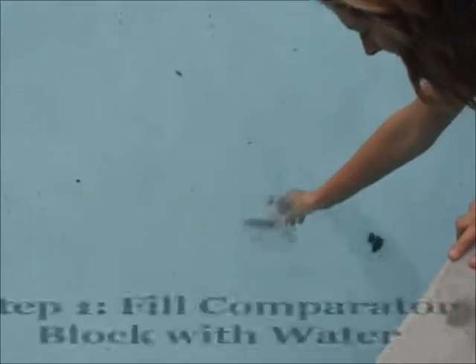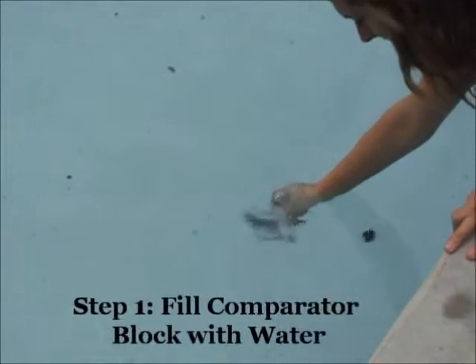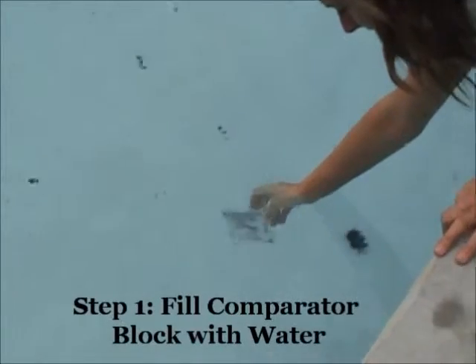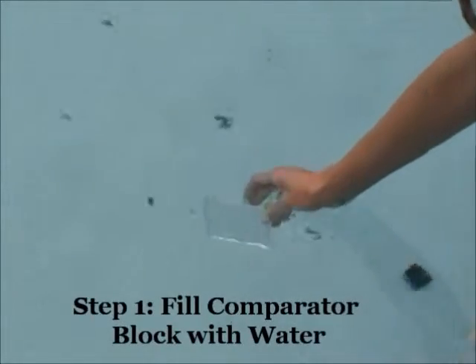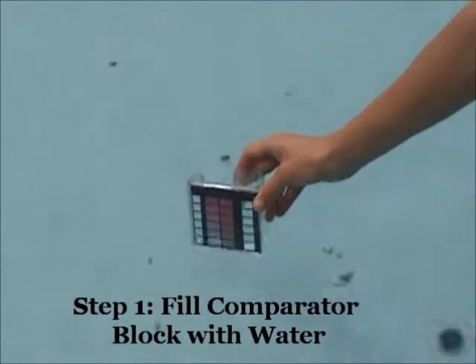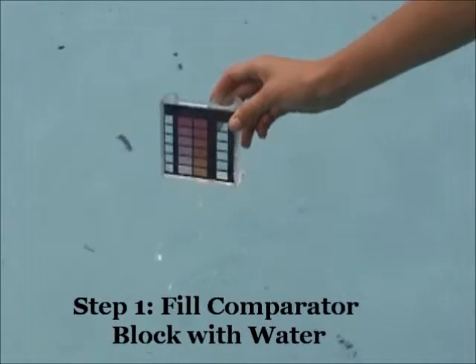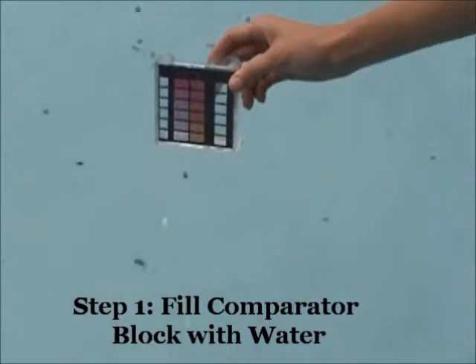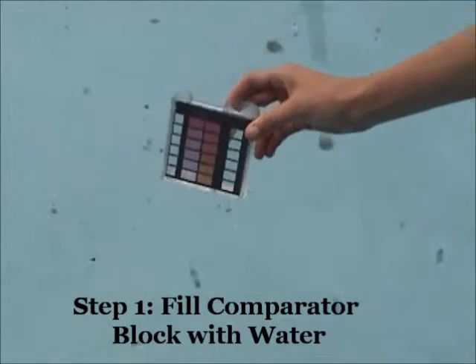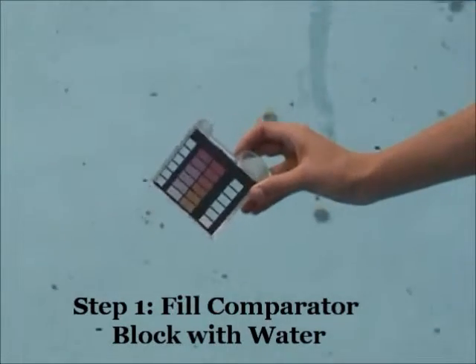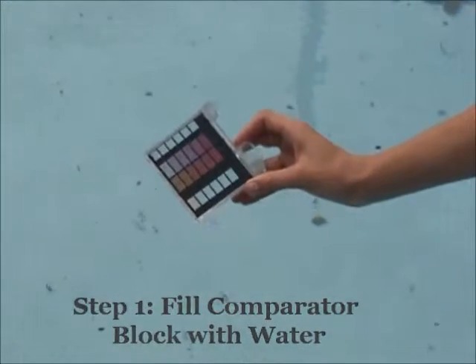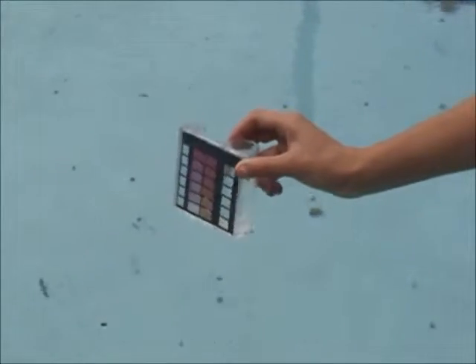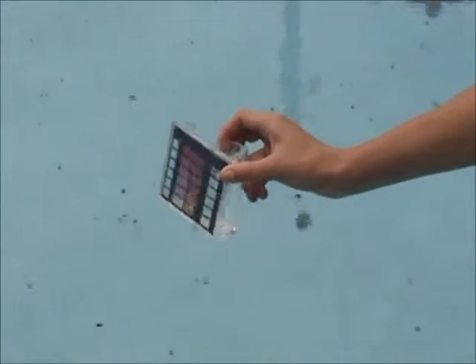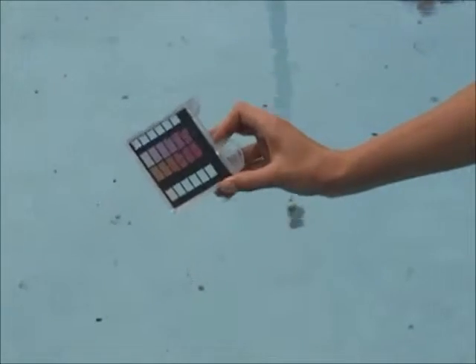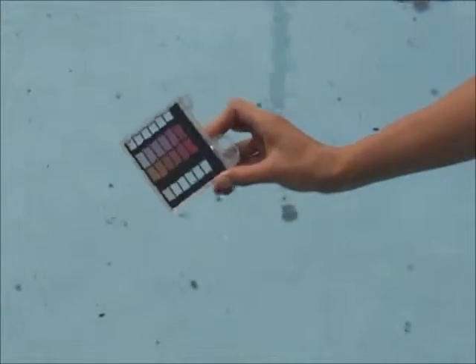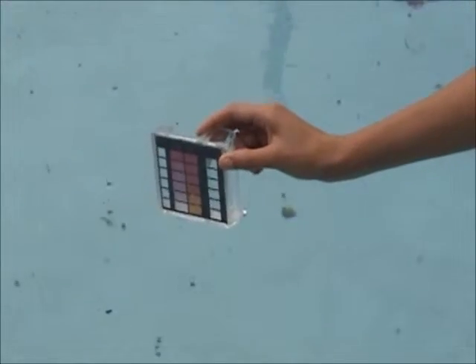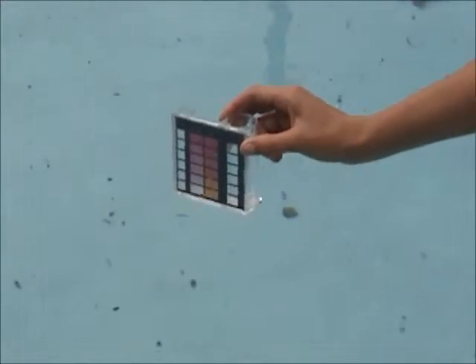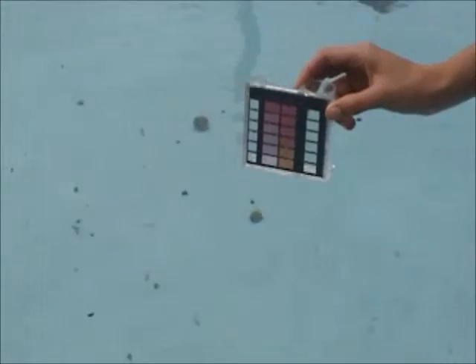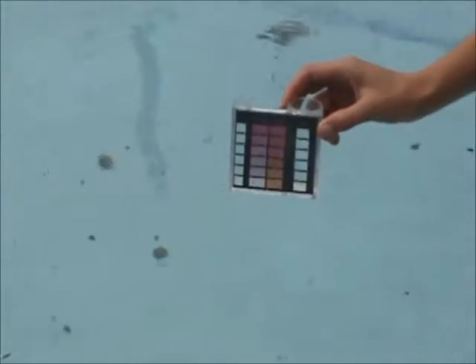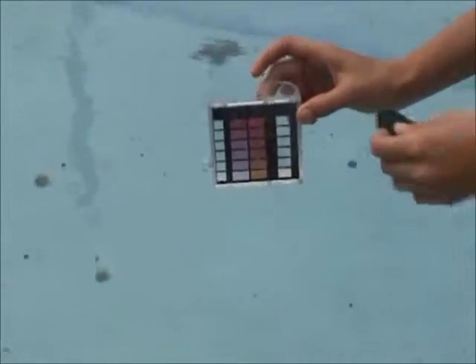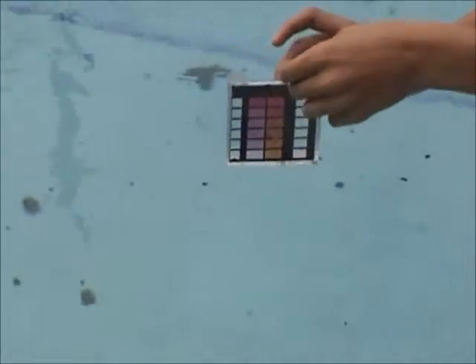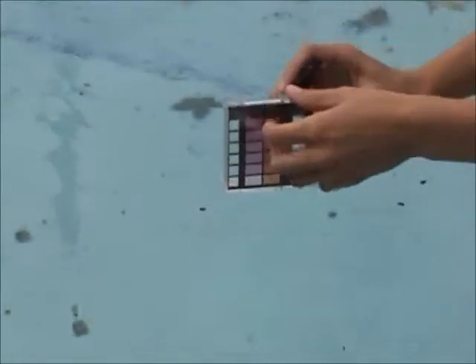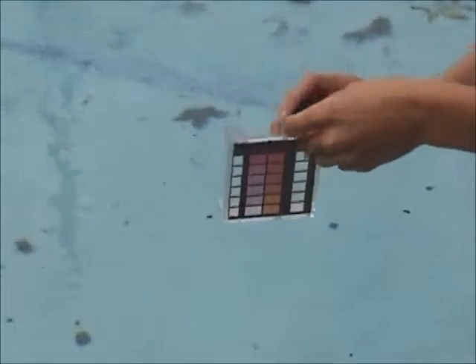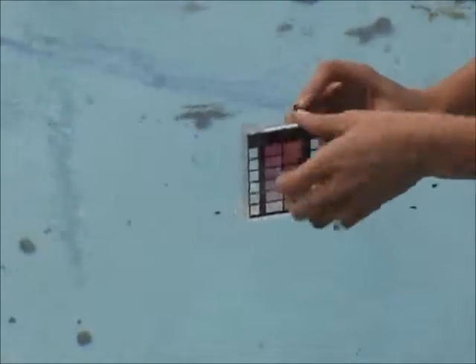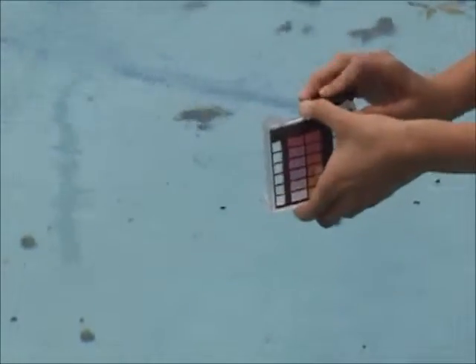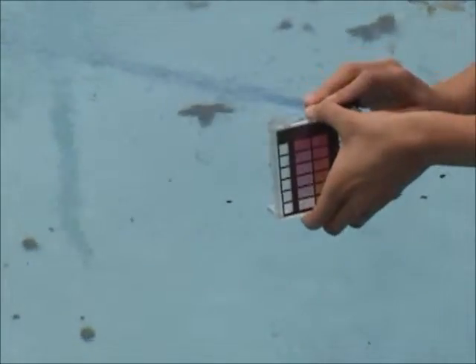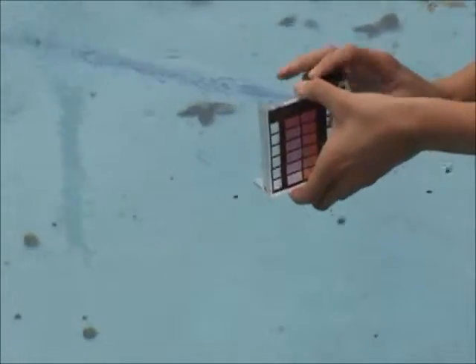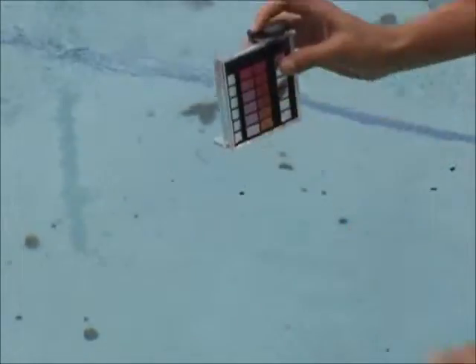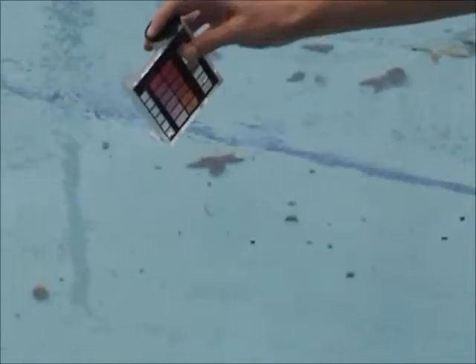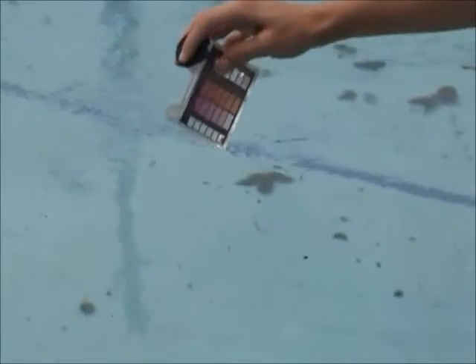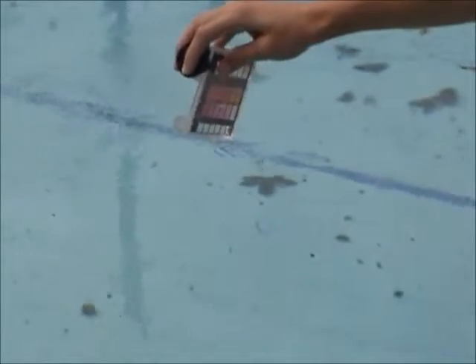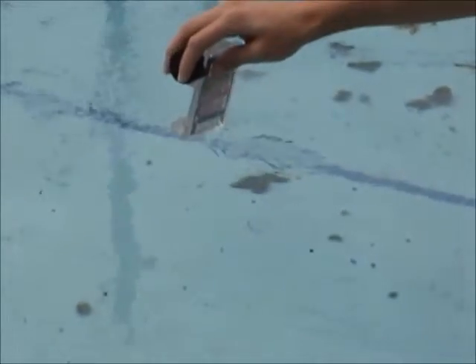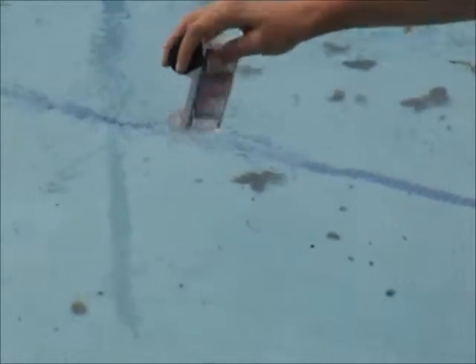Step one in chemical testing is filling the comparator block with water. As you can see, our lifeguard is not using her fingers to sweep out excess water from the comparator block.